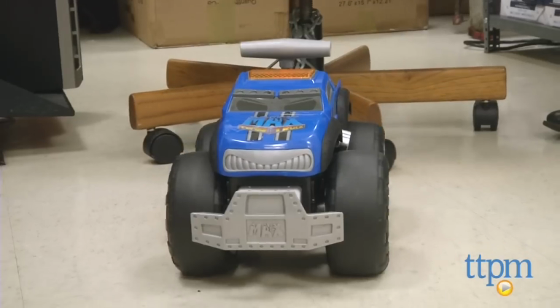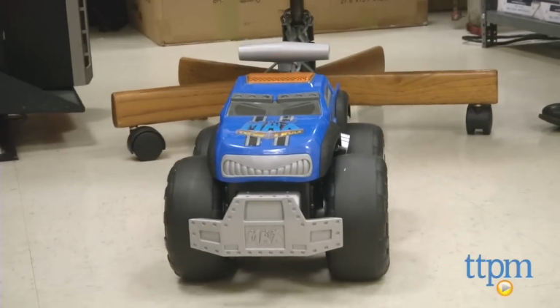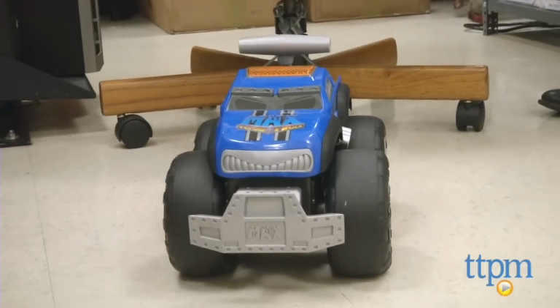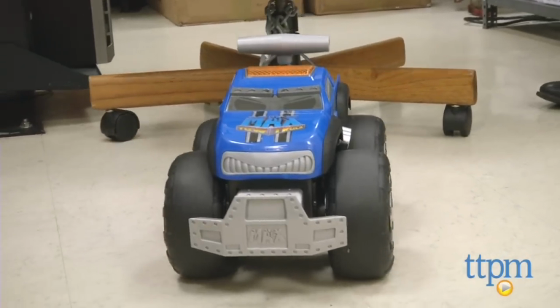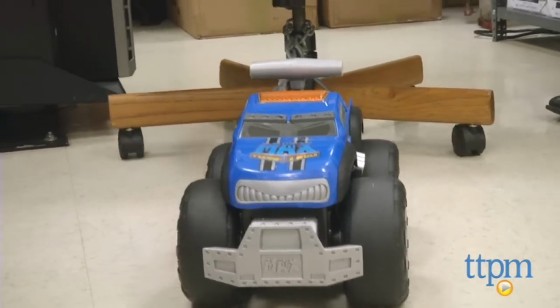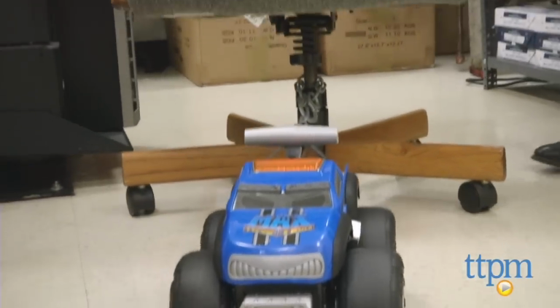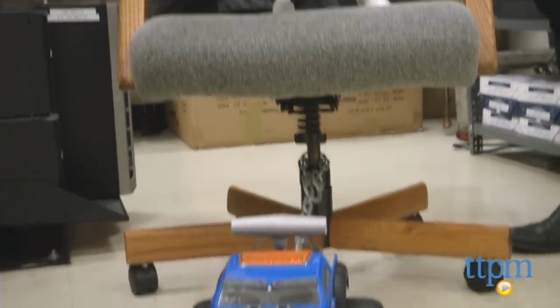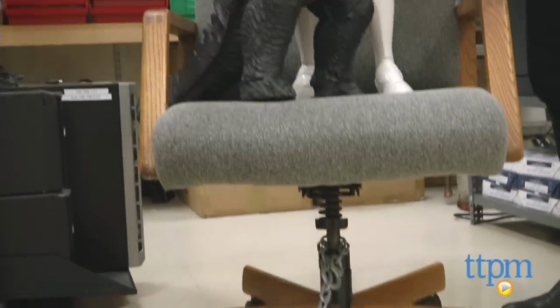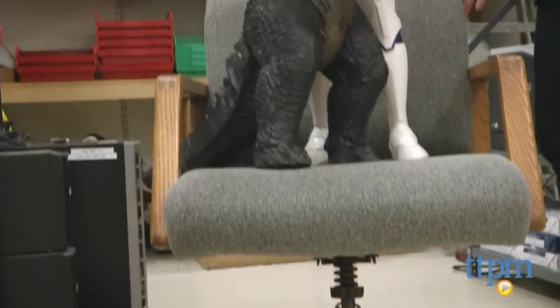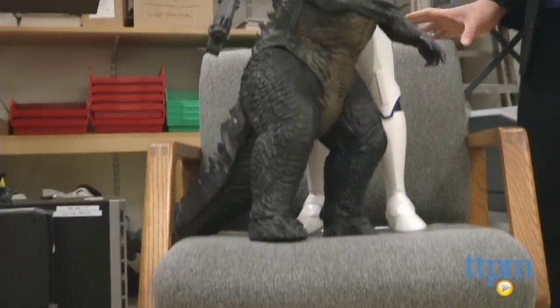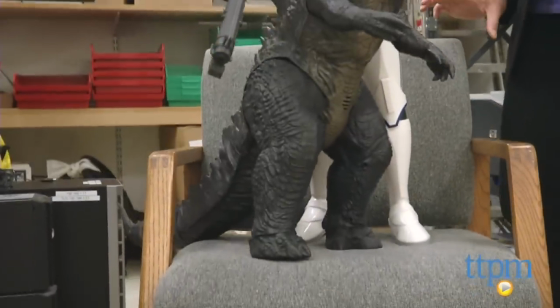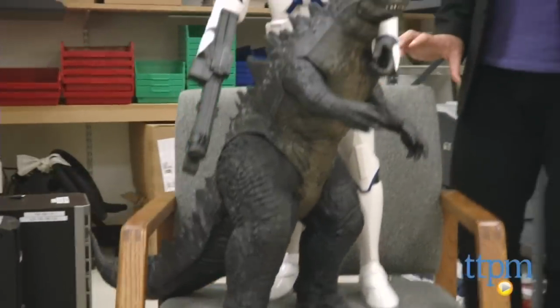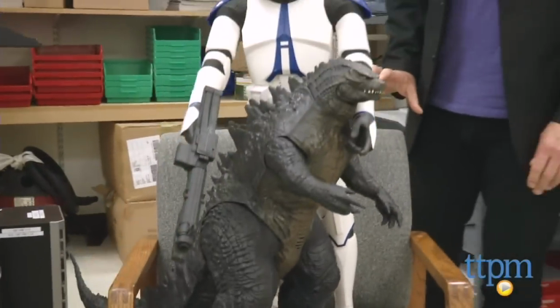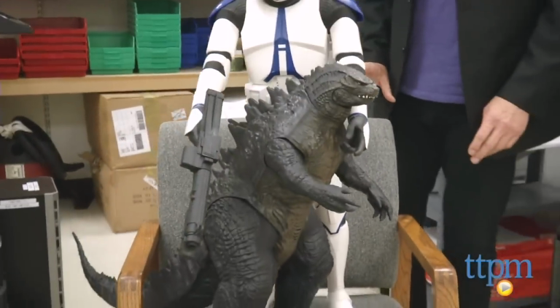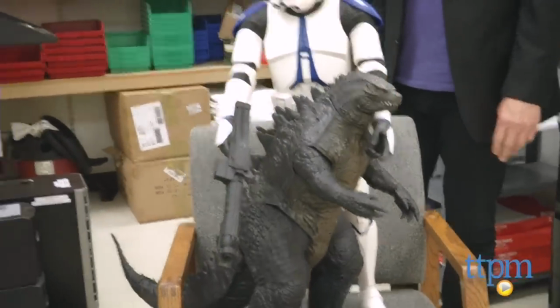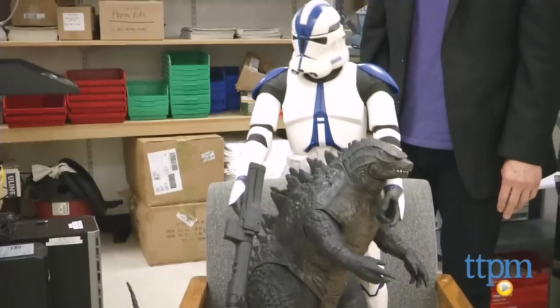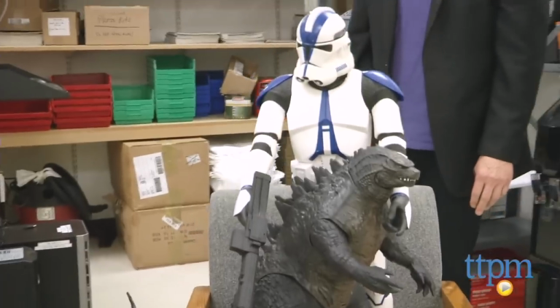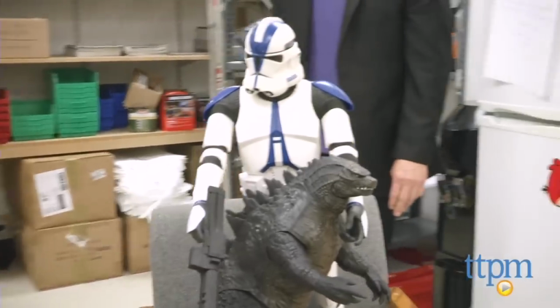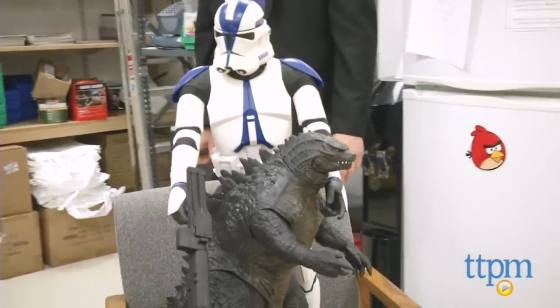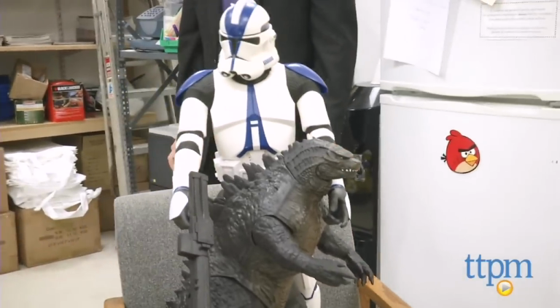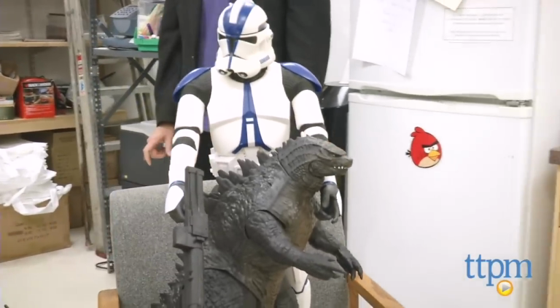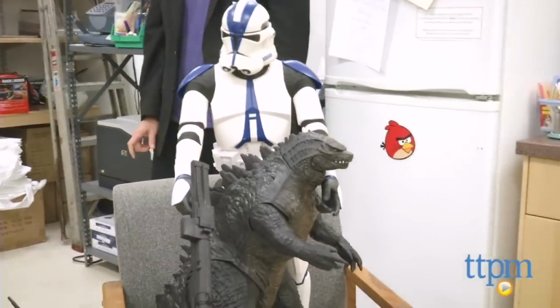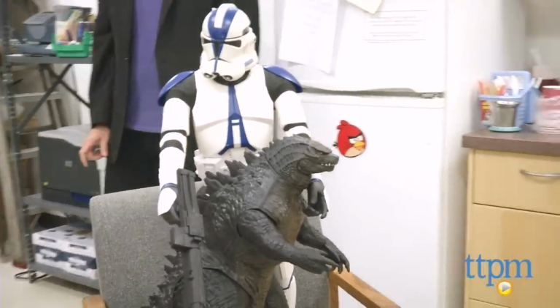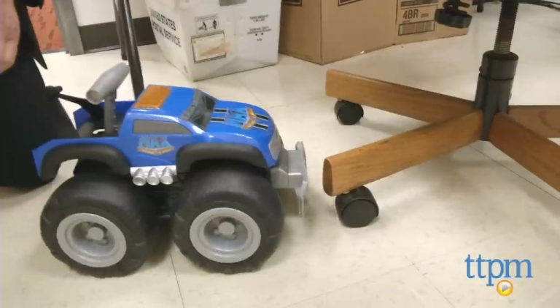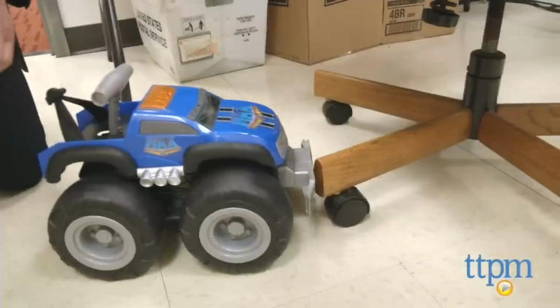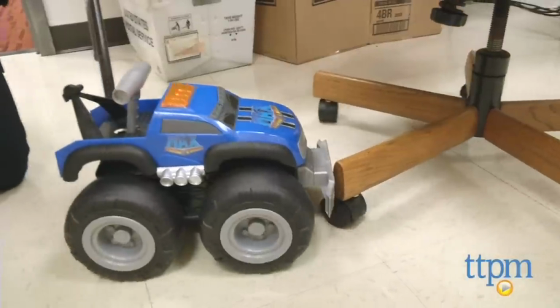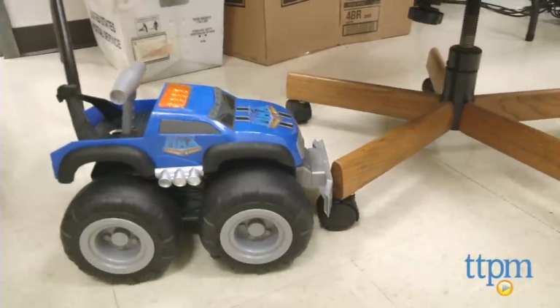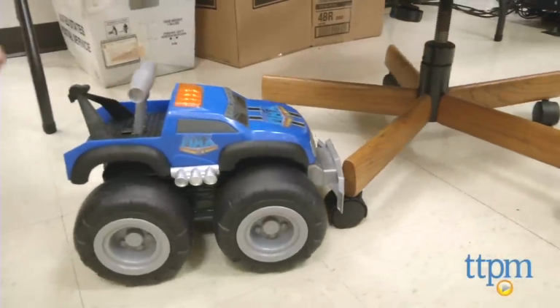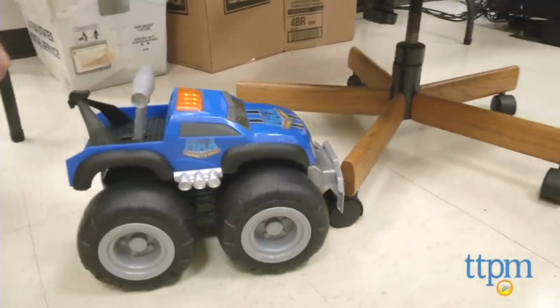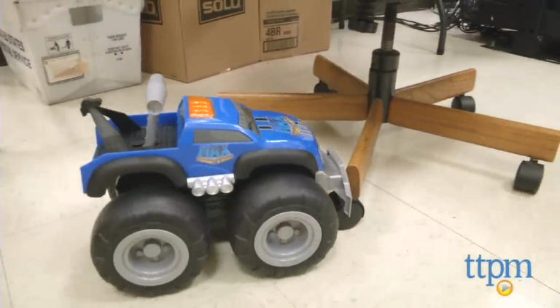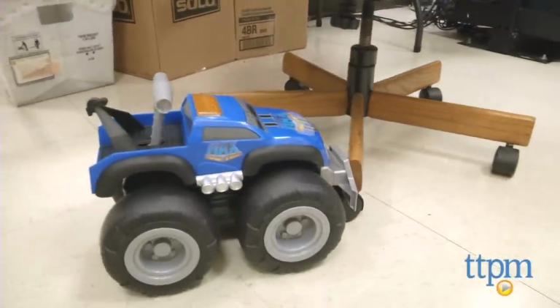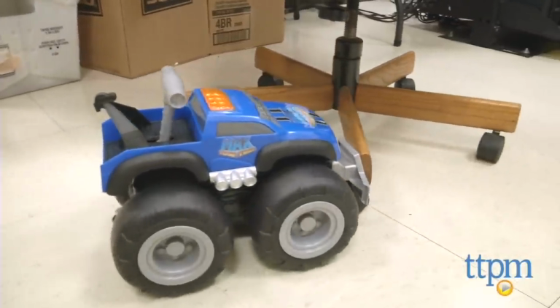They suggest, for example, a wheeled platform, but we found it did just fine with a desk chair. Of course, half the fun is figuring out what you're going to be able to move, and chances are you'll be amazed almost every time.